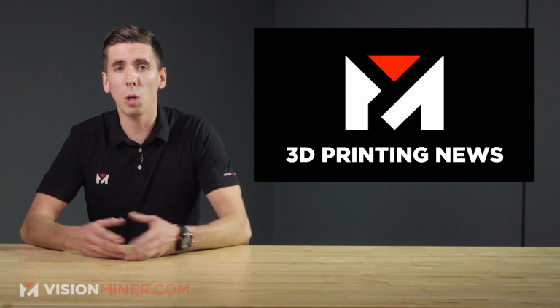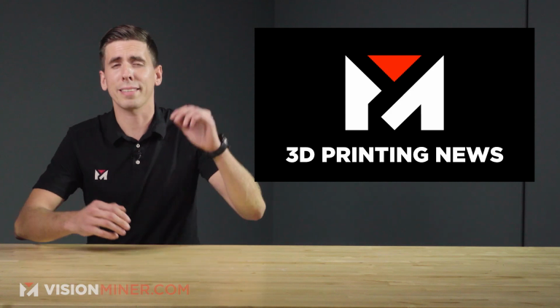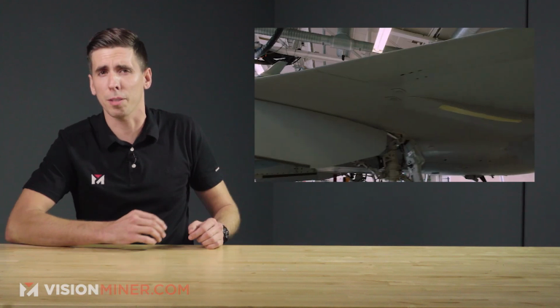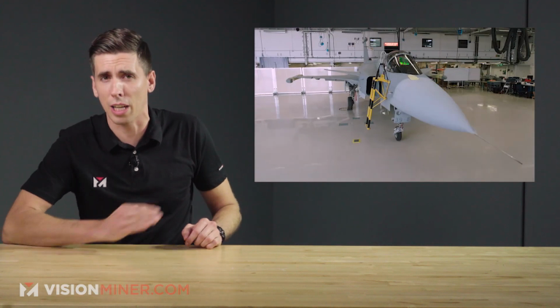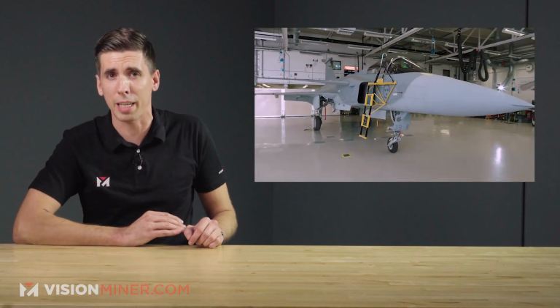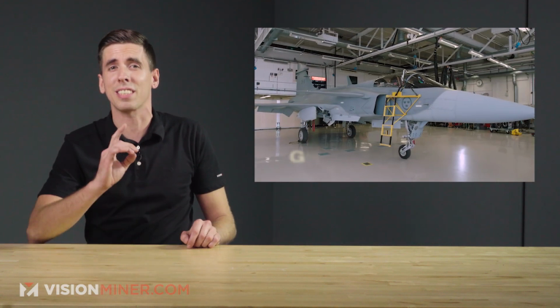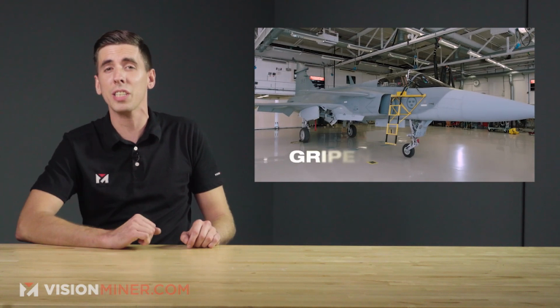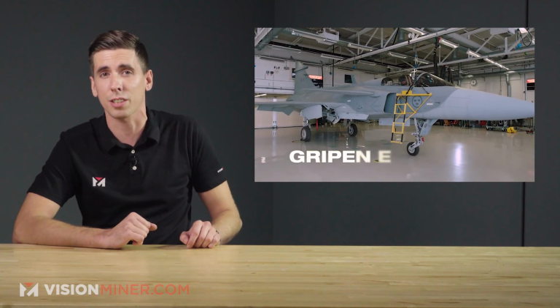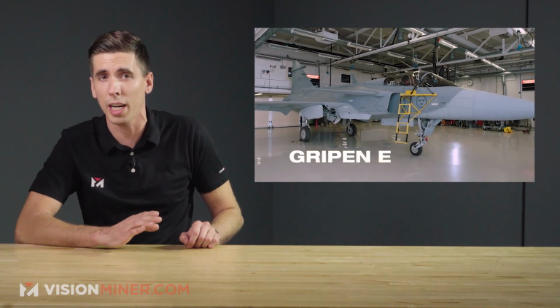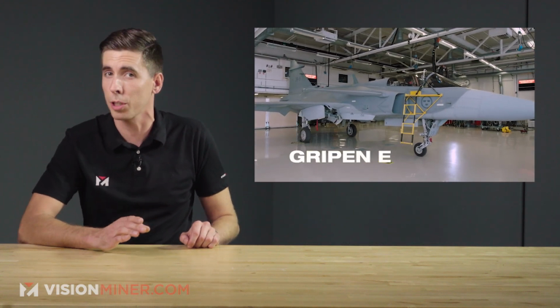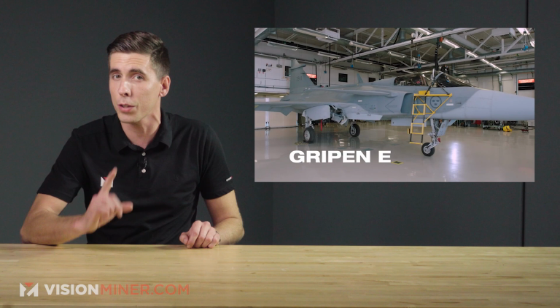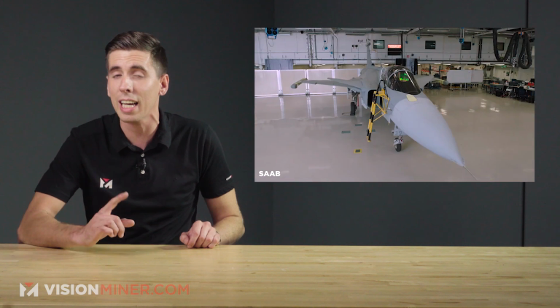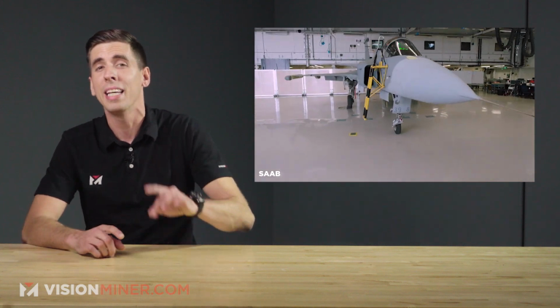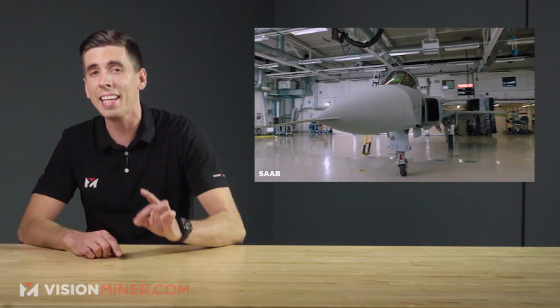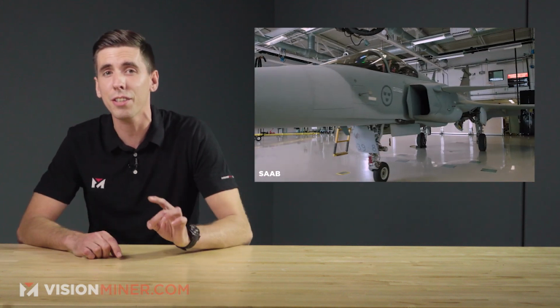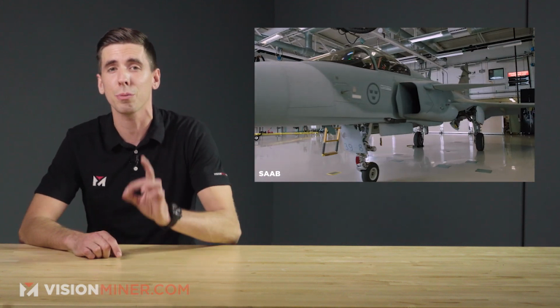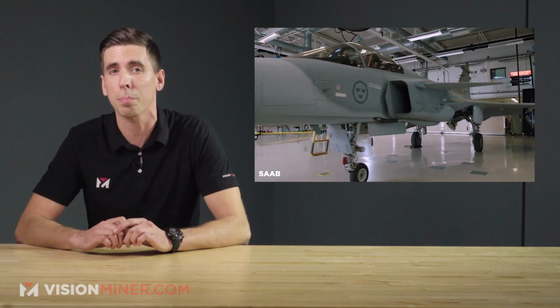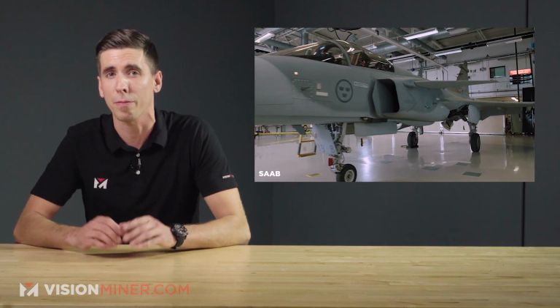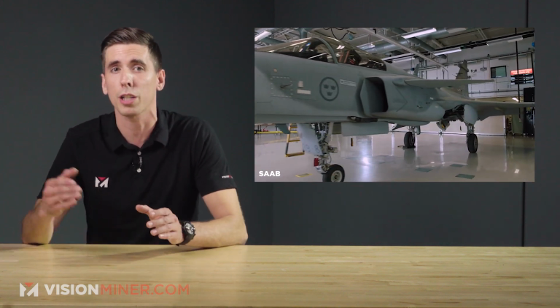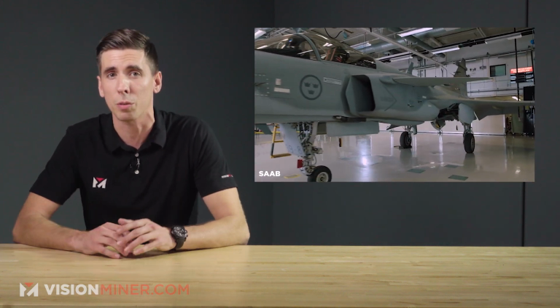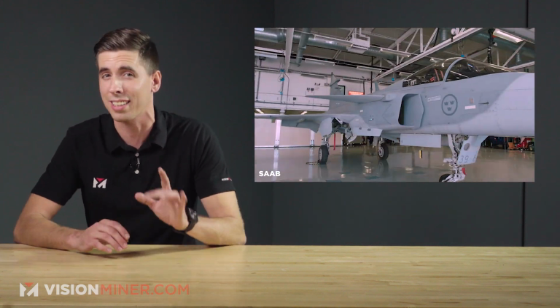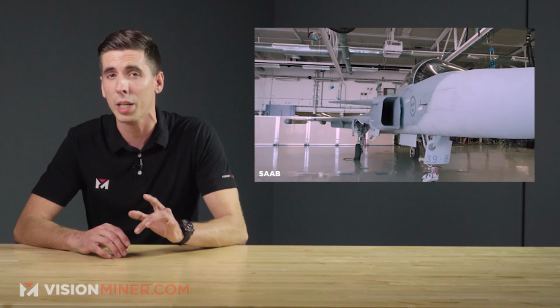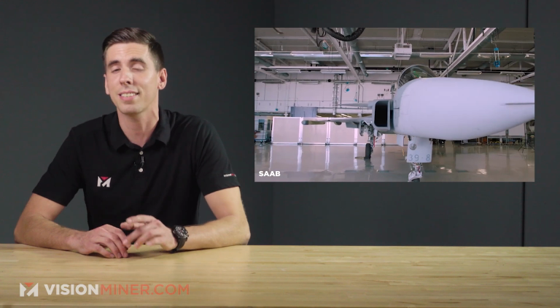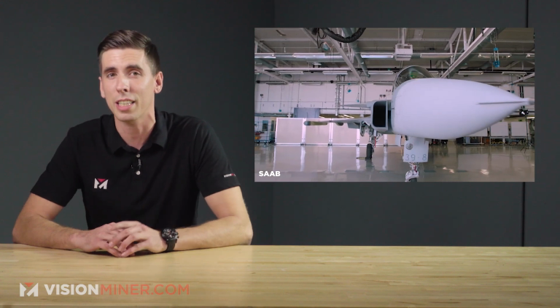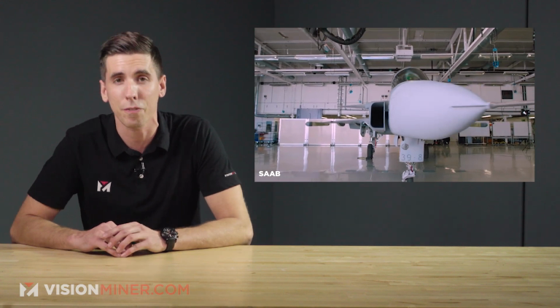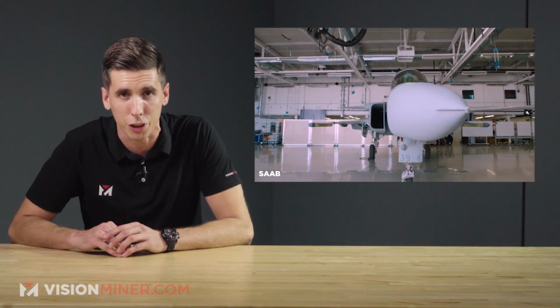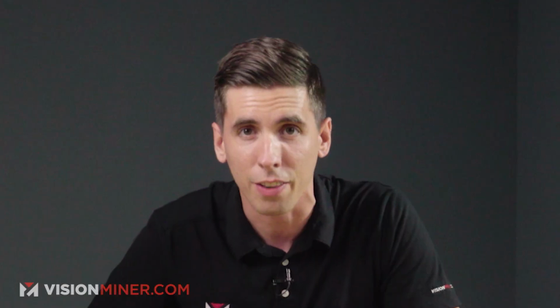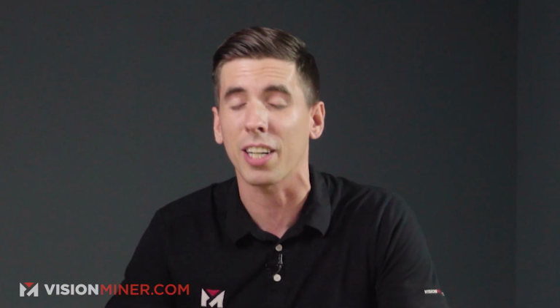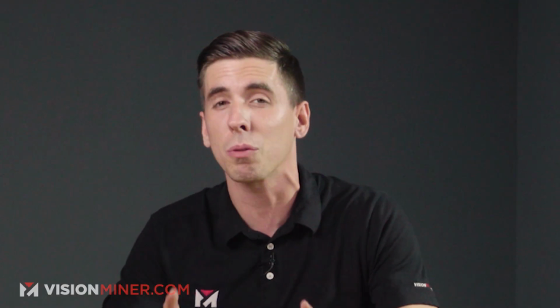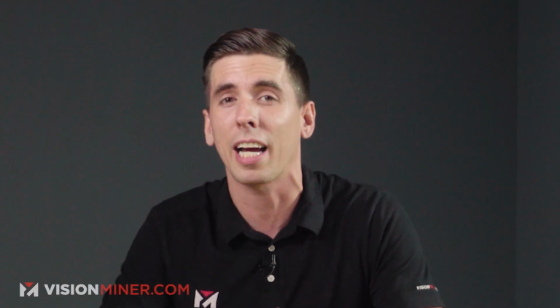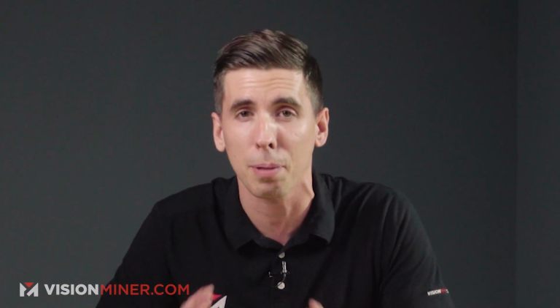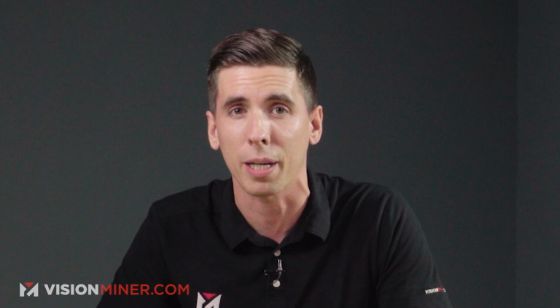Welcome back. Today we're talking about Saab and how they have successfully conducted the trial, which marks the first time an exterior 3D-printed part has been flown on a Gripen, which is a lightweight, single-engine fighter jet. On the outside, it's a body panel.